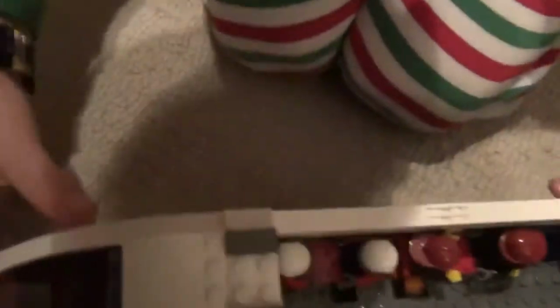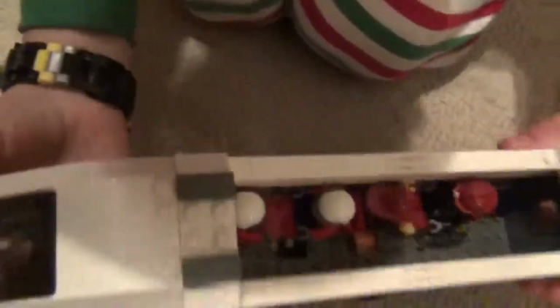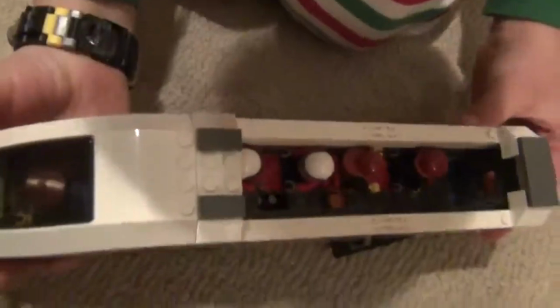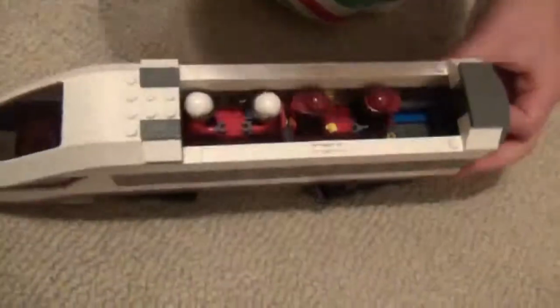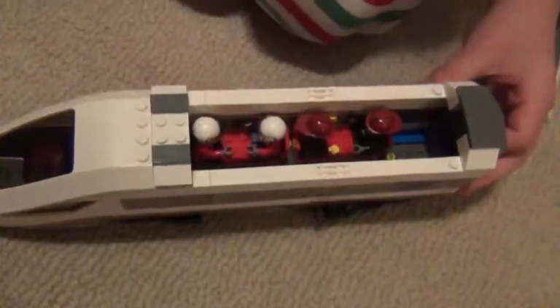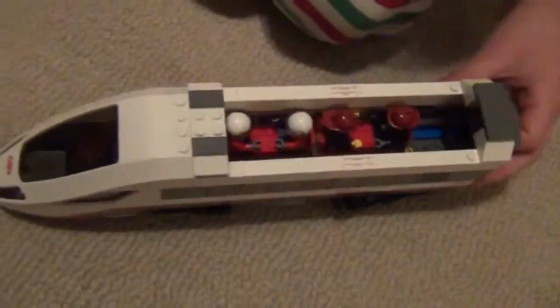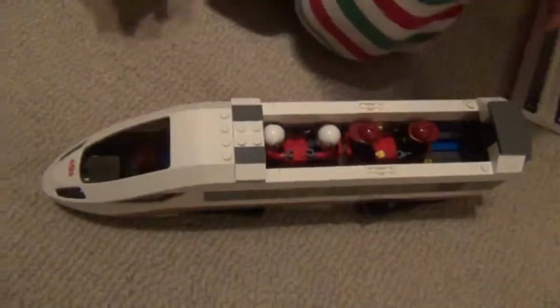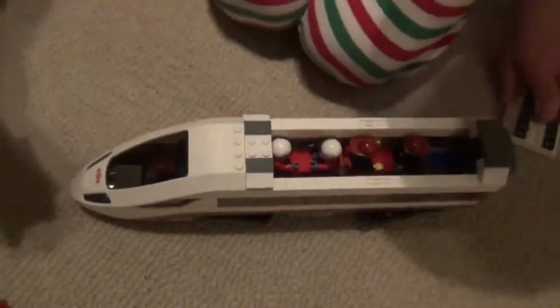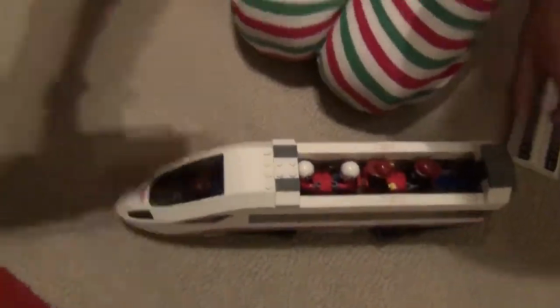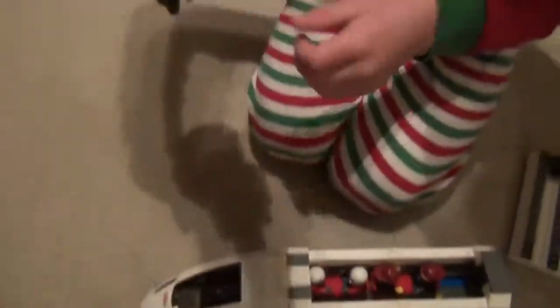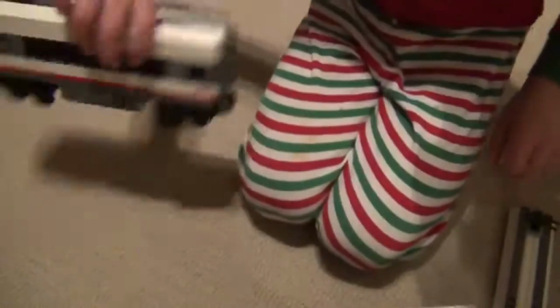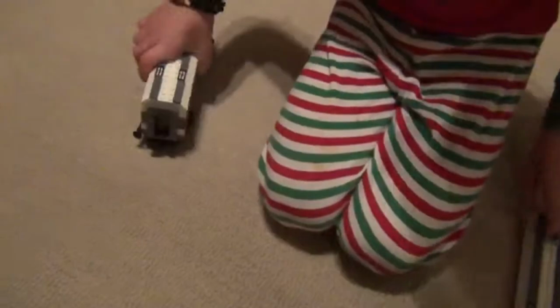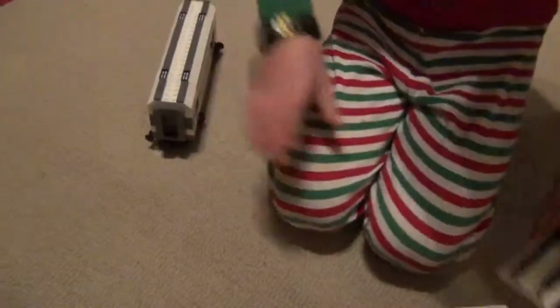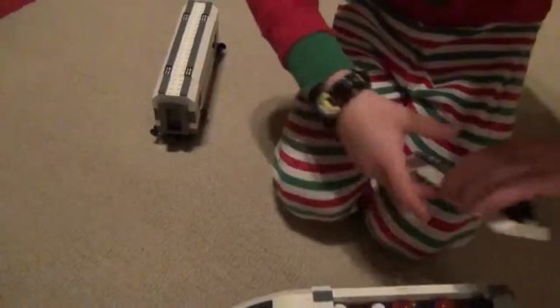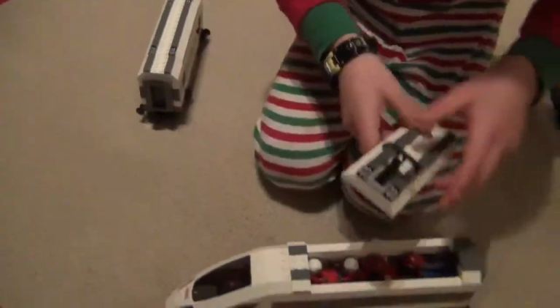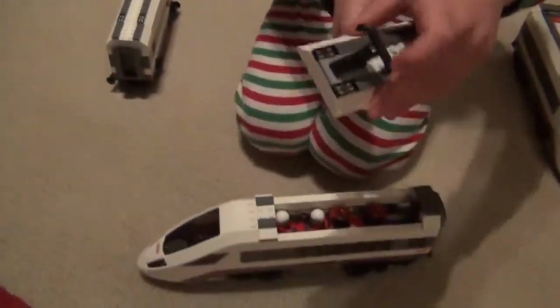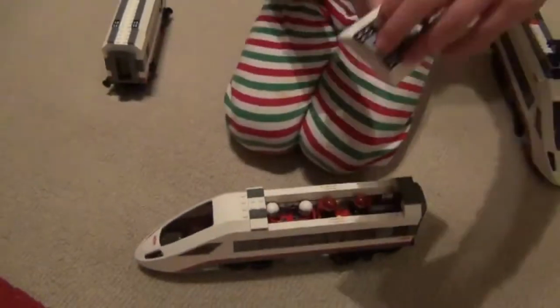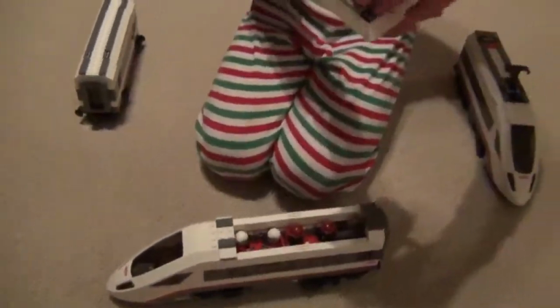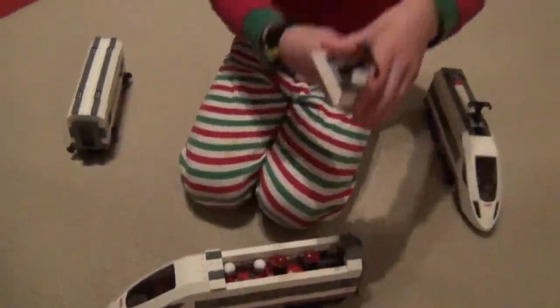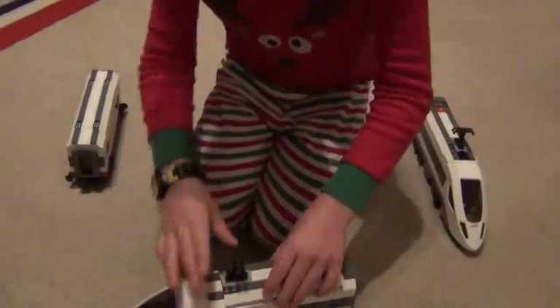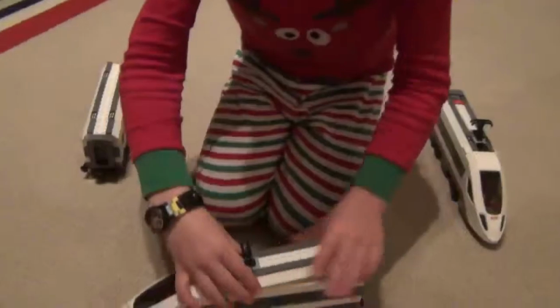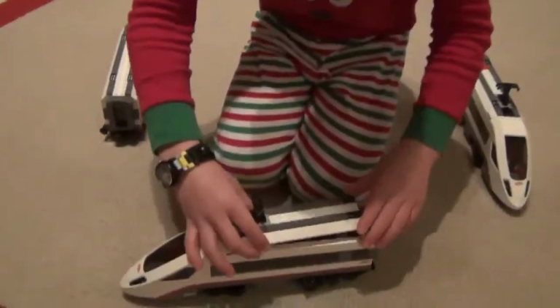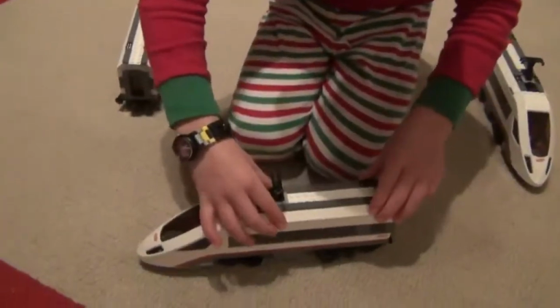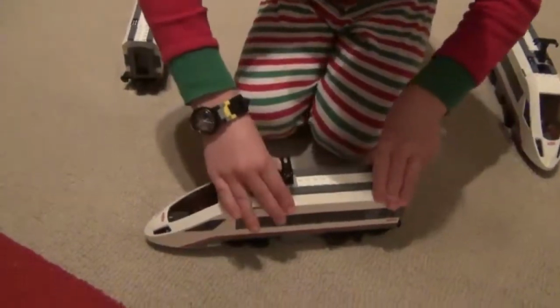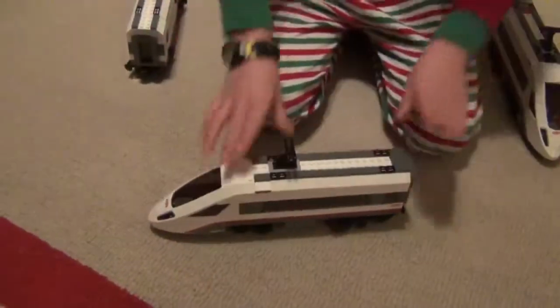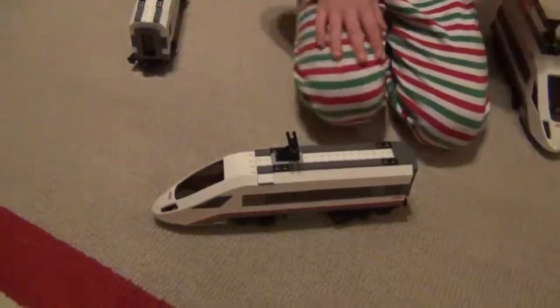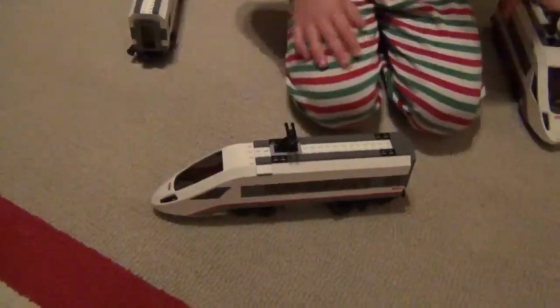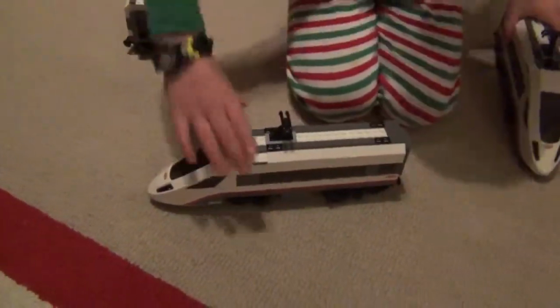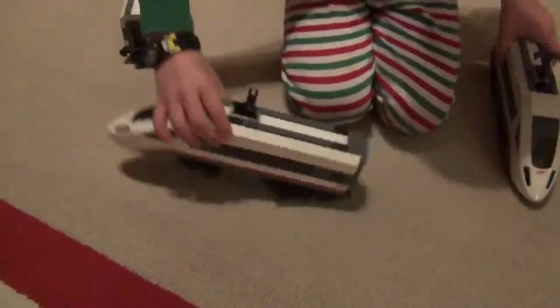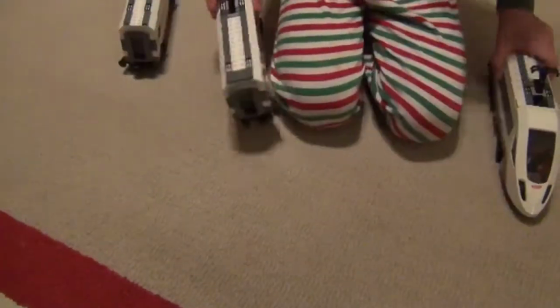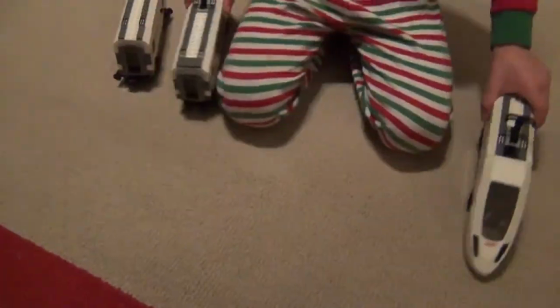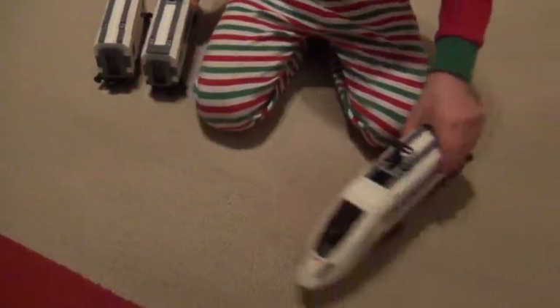You also have doors at the end — I forgot to show you these too. So I just have to build a simple one of these. And this piece does come with this. That's my LEGO city — I'm going to show you at the end.